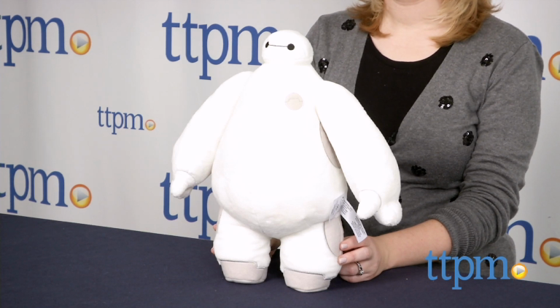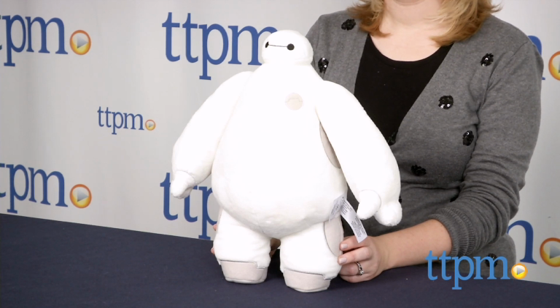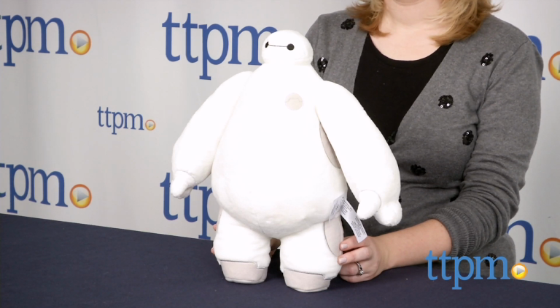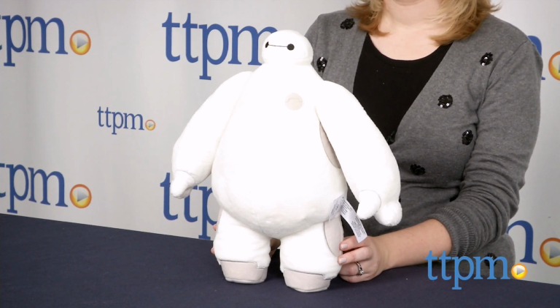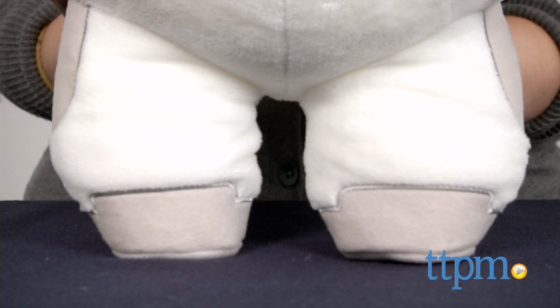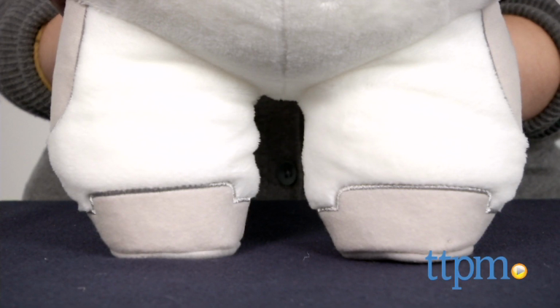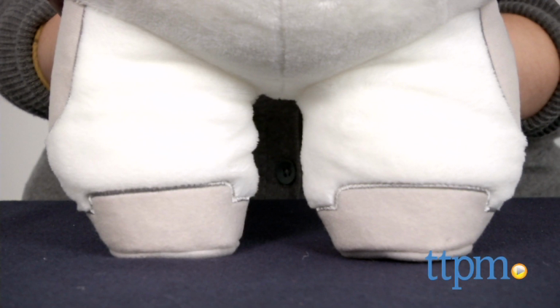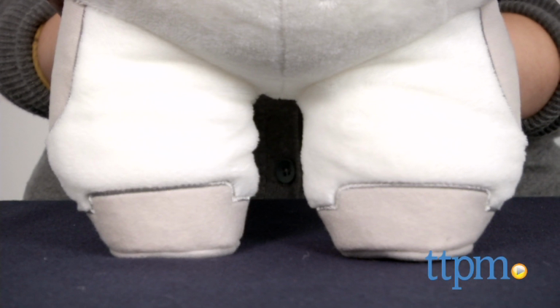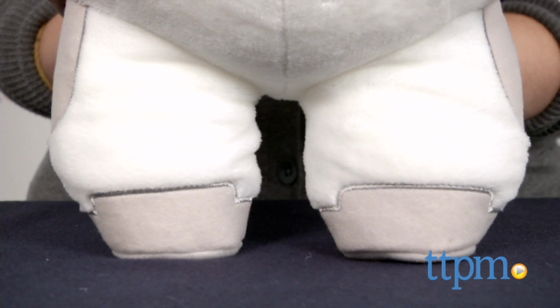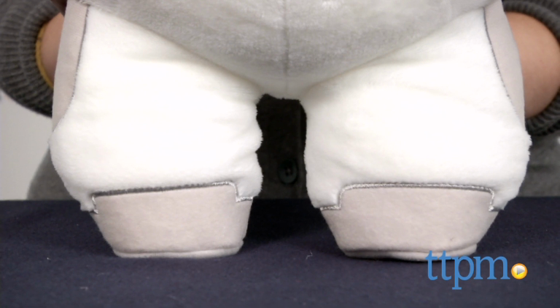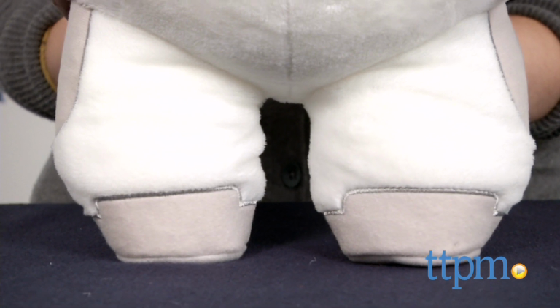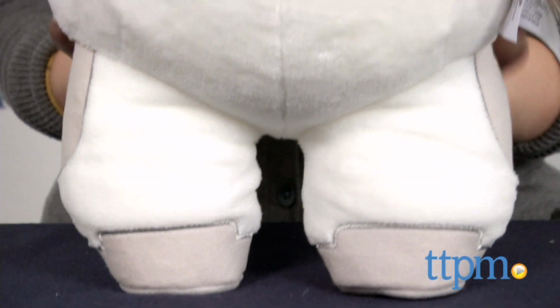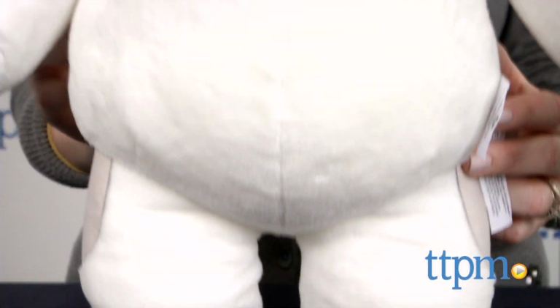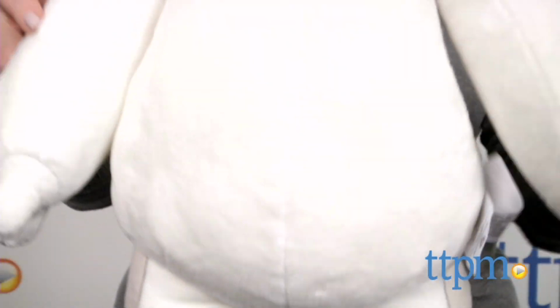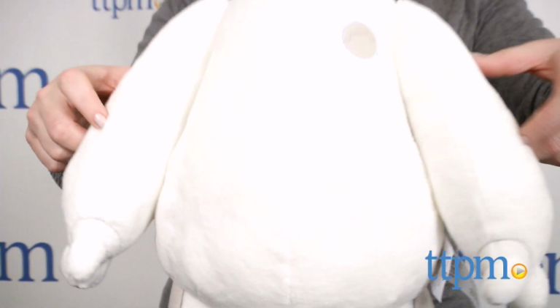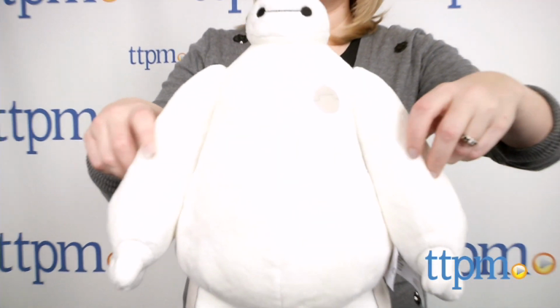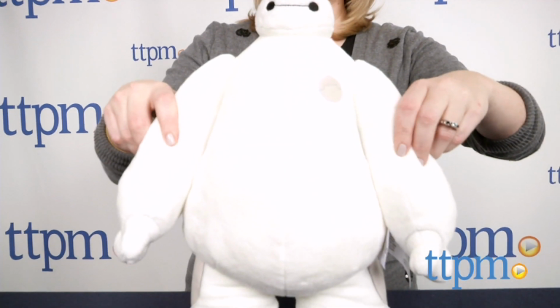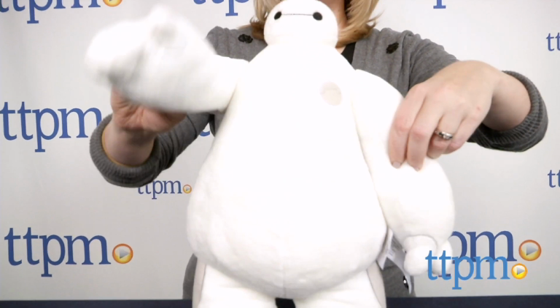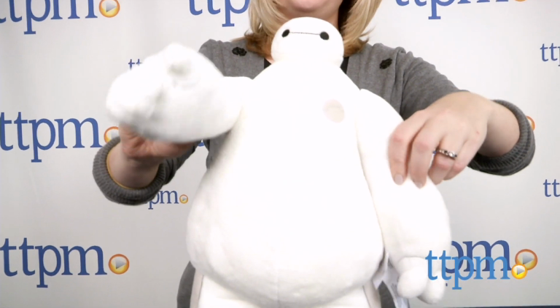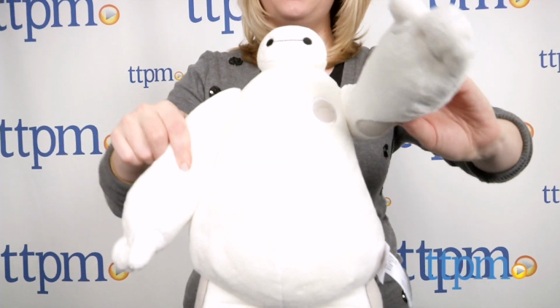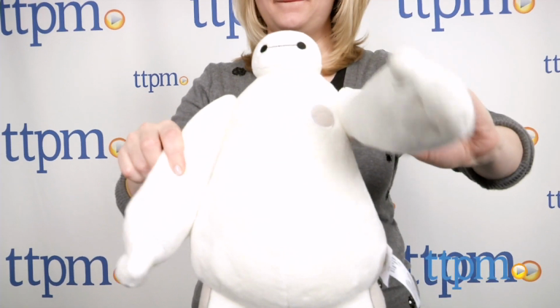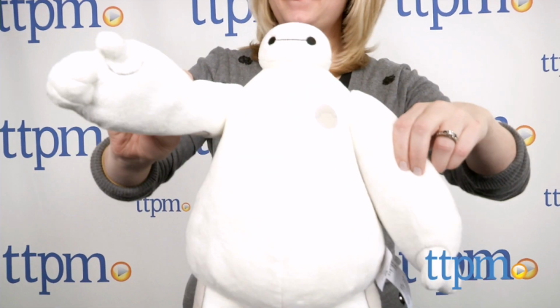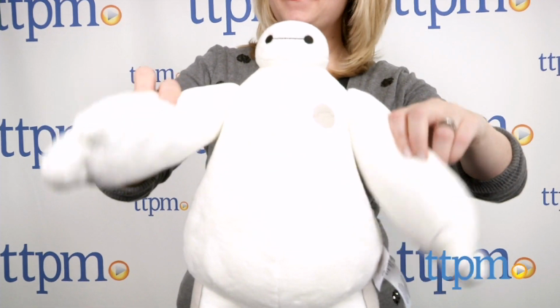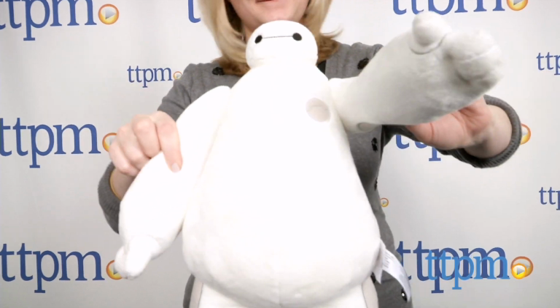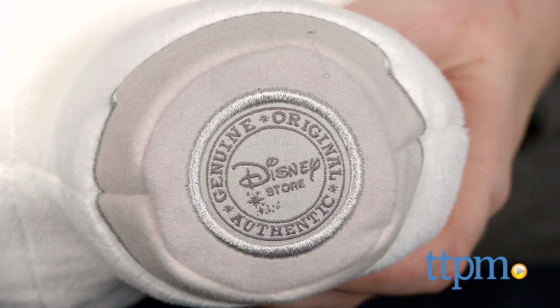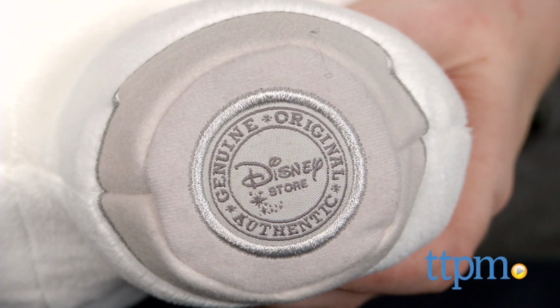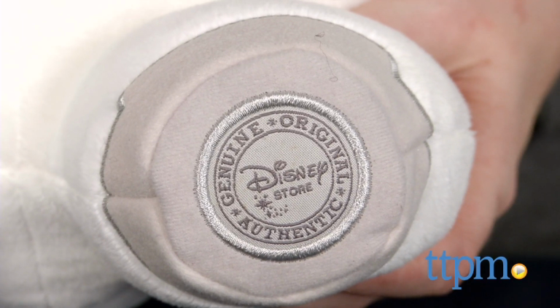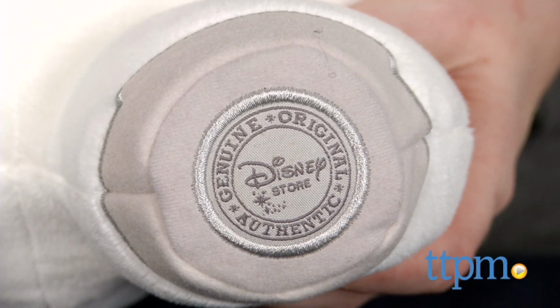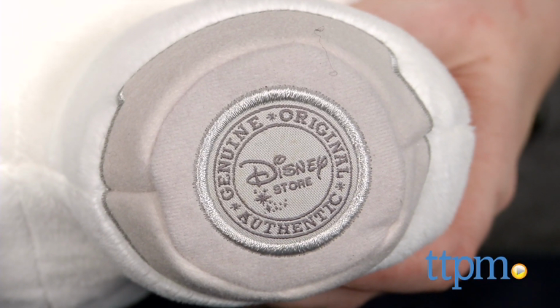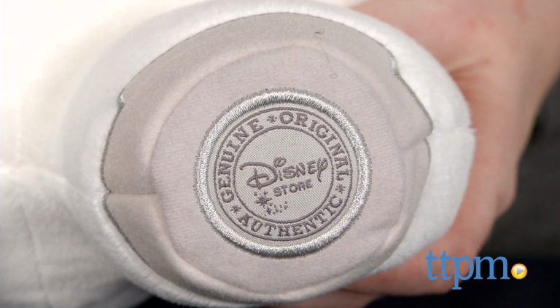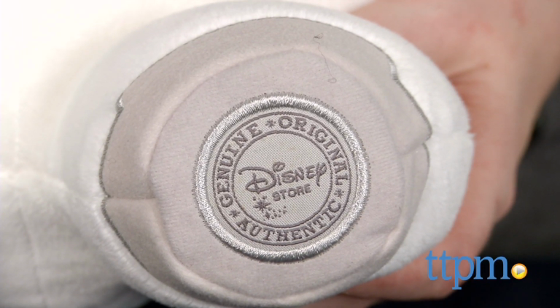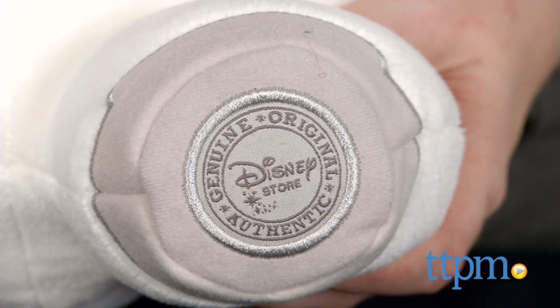This 15-inch stuffed toy has weighted, bean-filled feet, though it doesn't stand on its own, and moving arms. Kids can find a Disney Store Genuine Original Authentic Patch on the bottom of the toy's right foot.